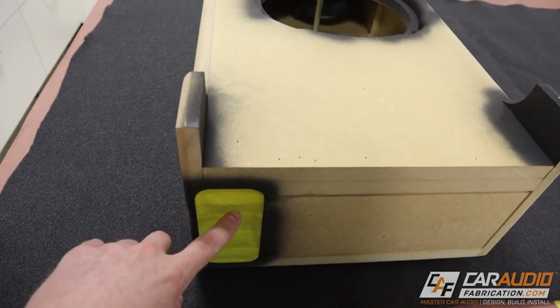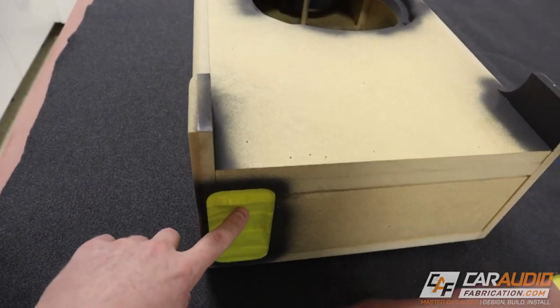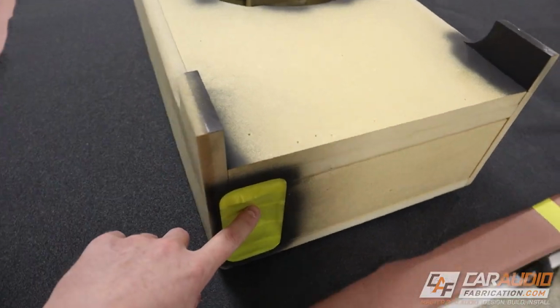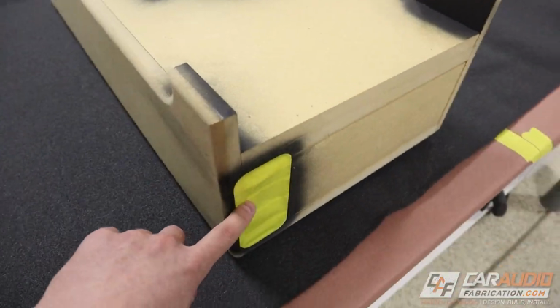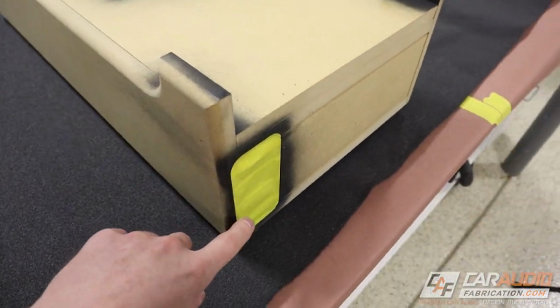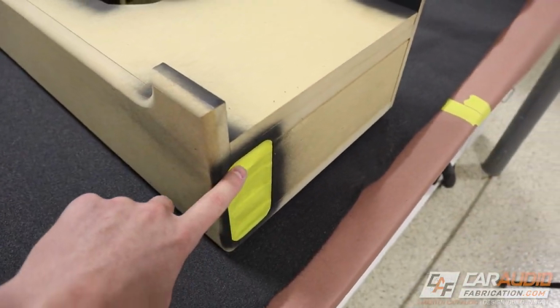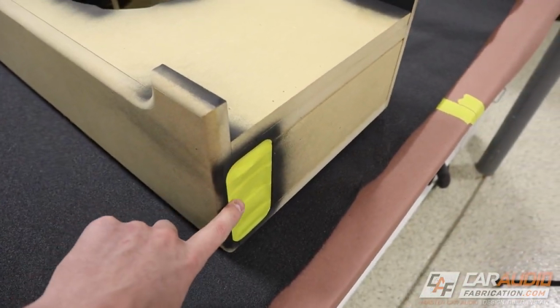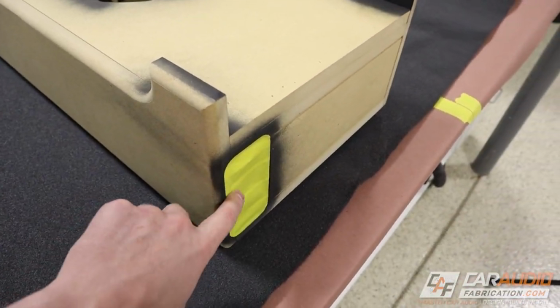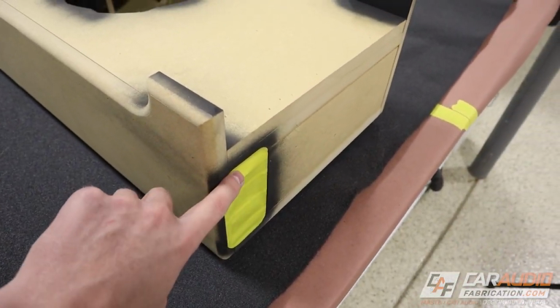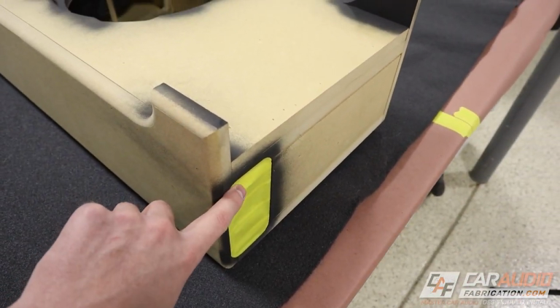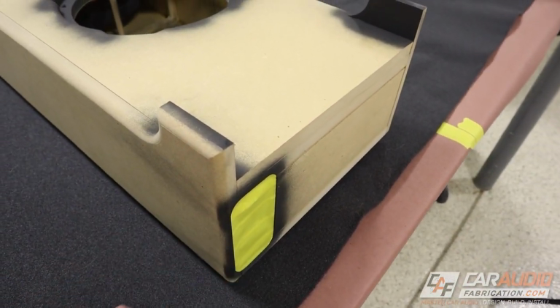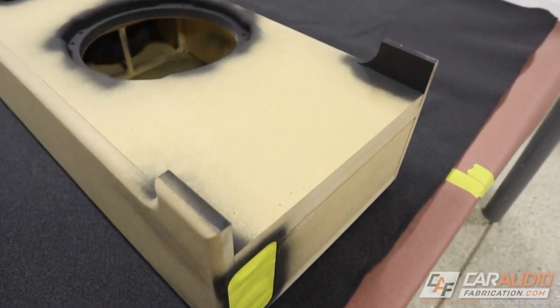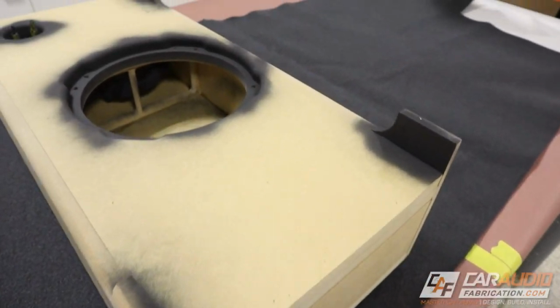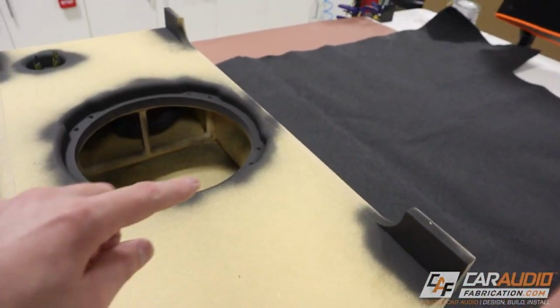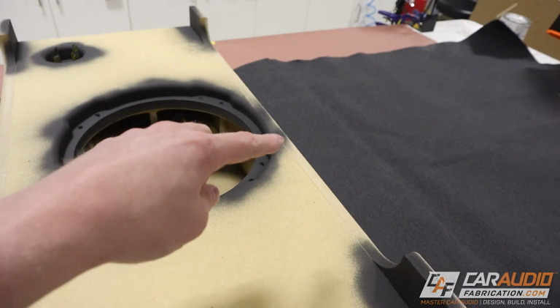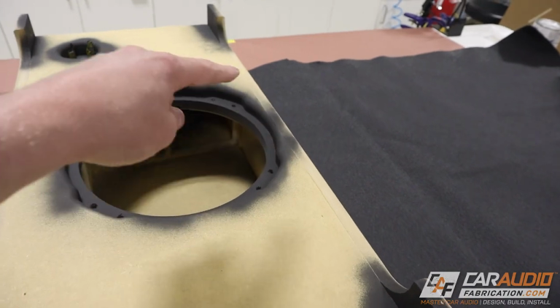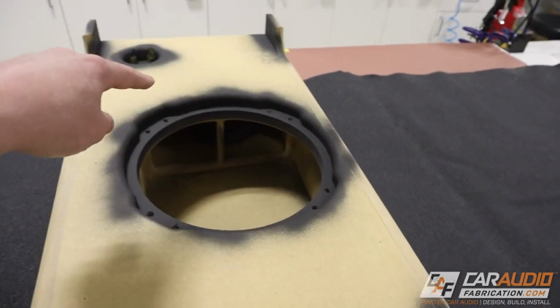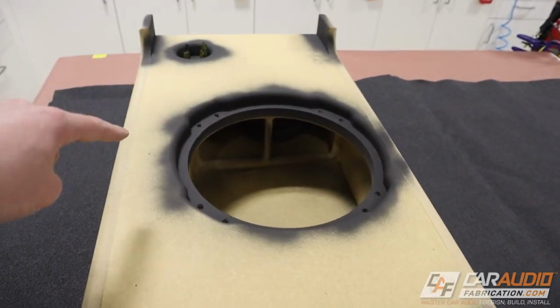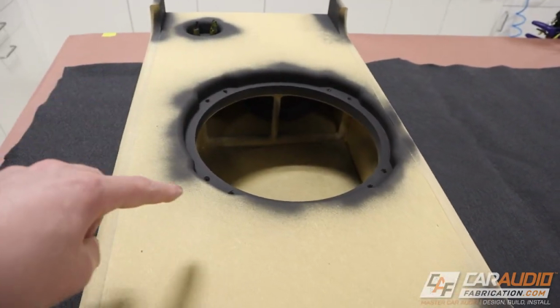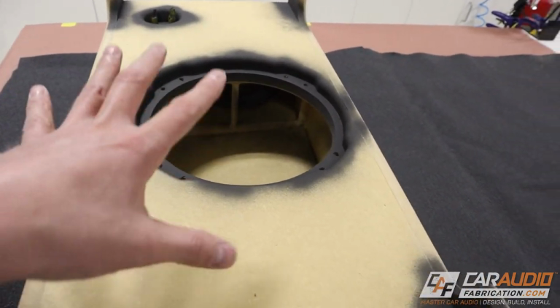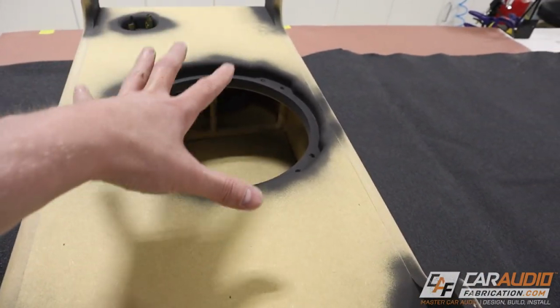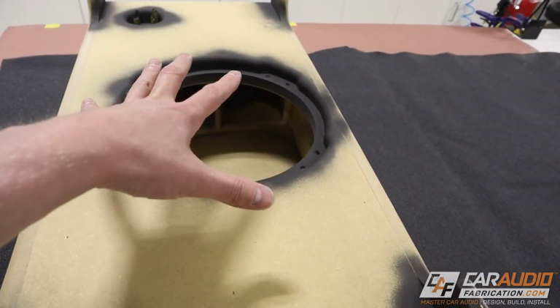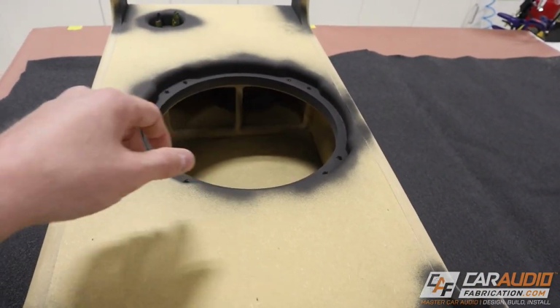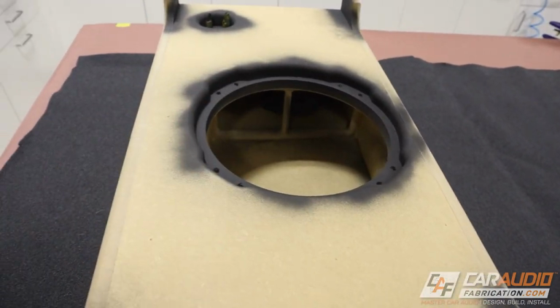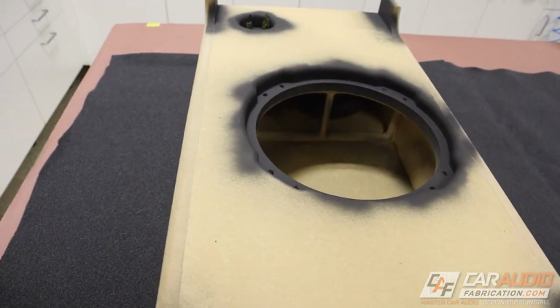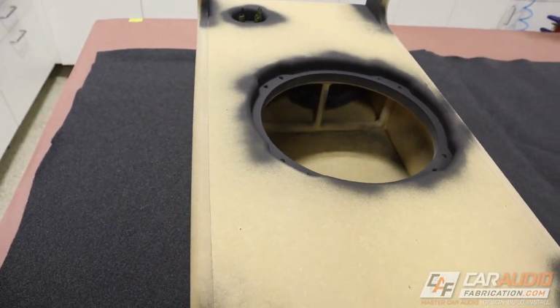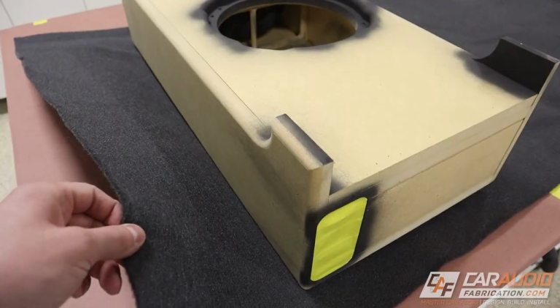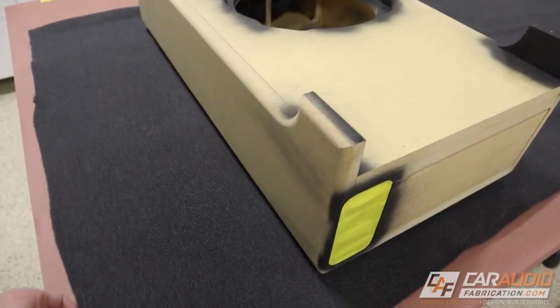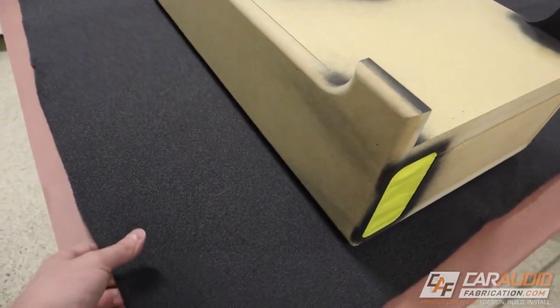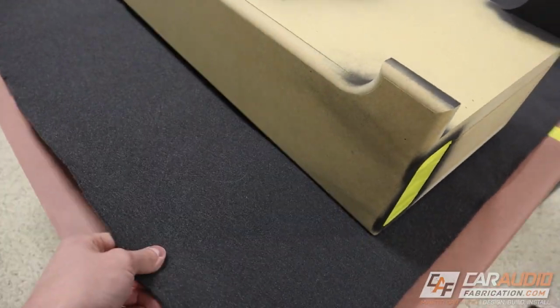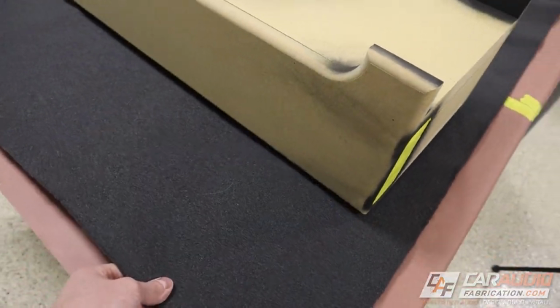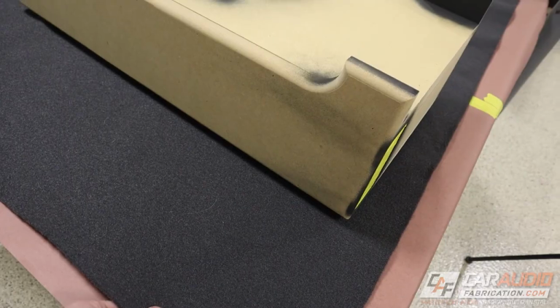I've also prepared for this by masking off the port. I'm just going to be really careful when I spray around here because that part will be hidden with the sub. Let's start shooting some glue.